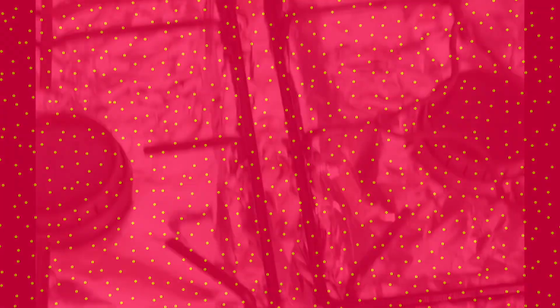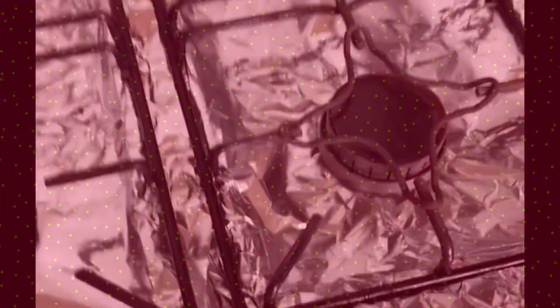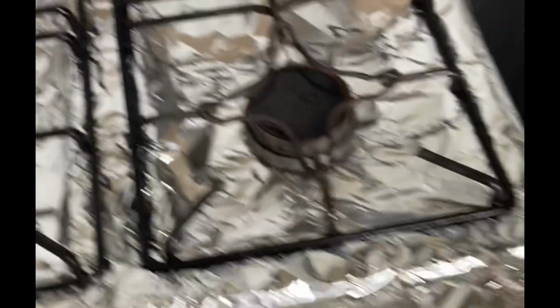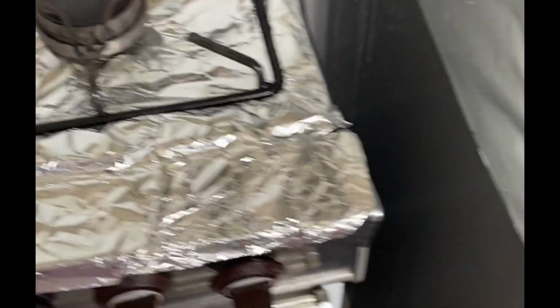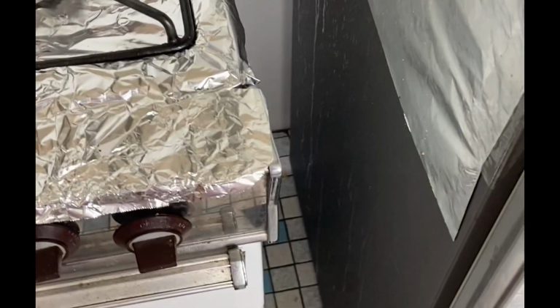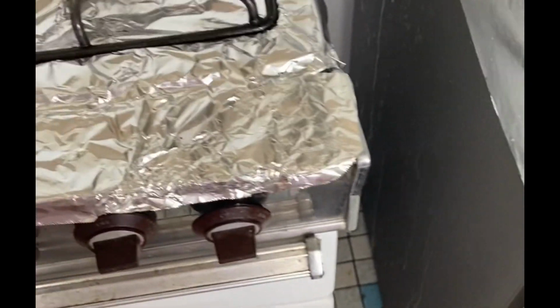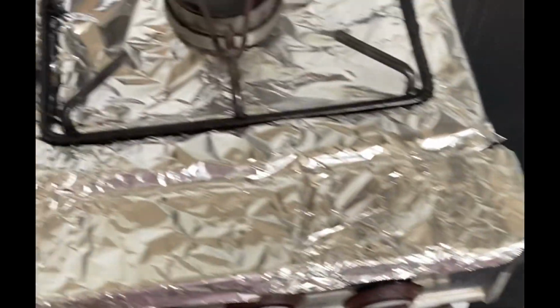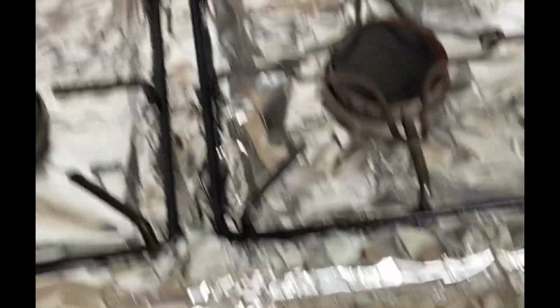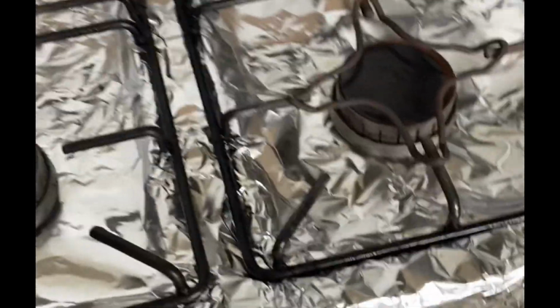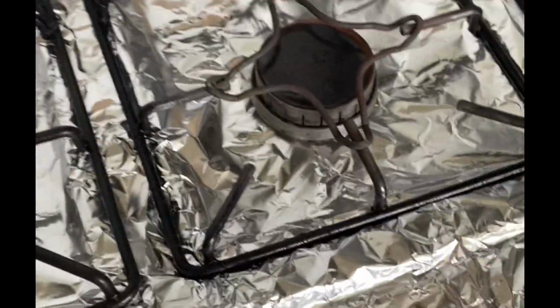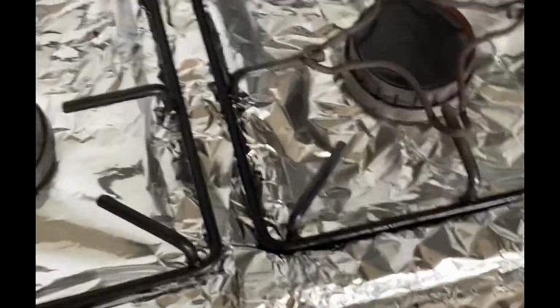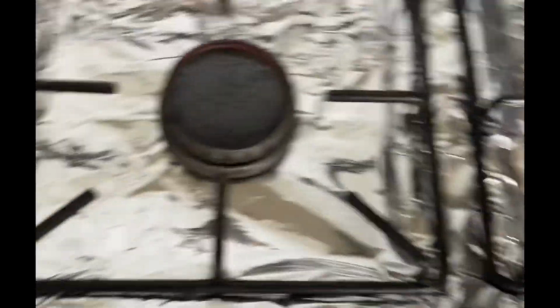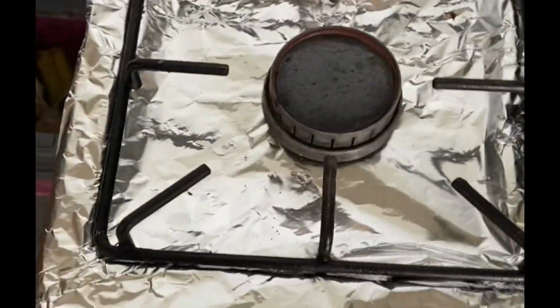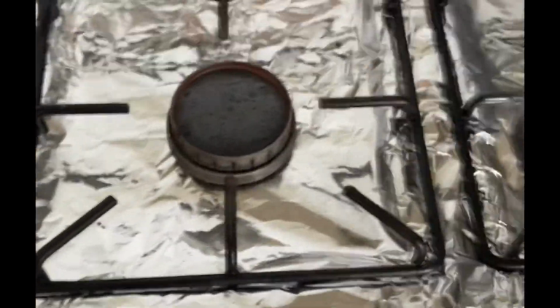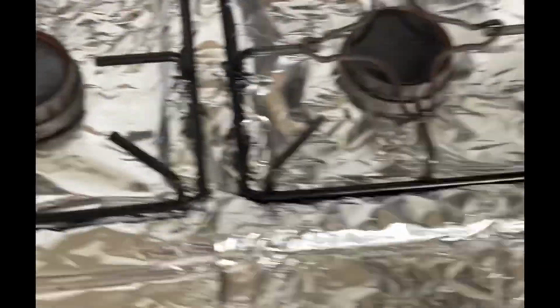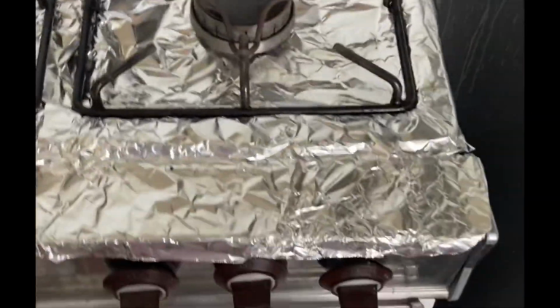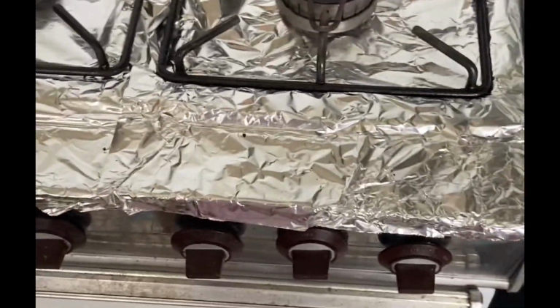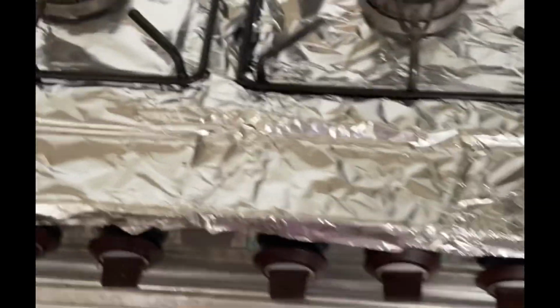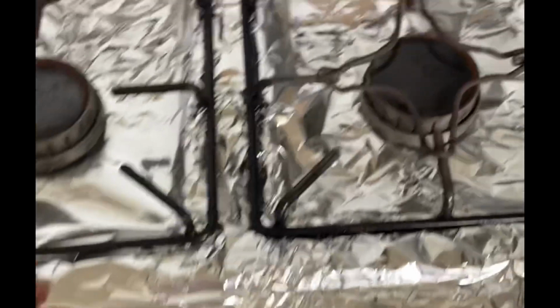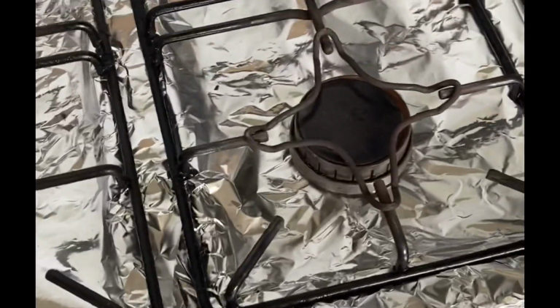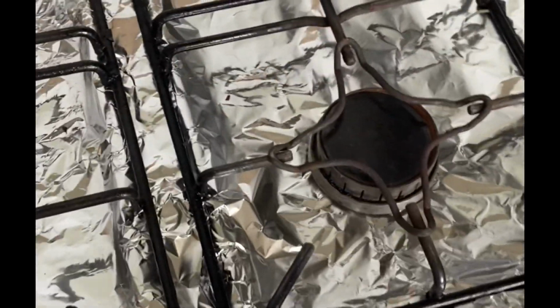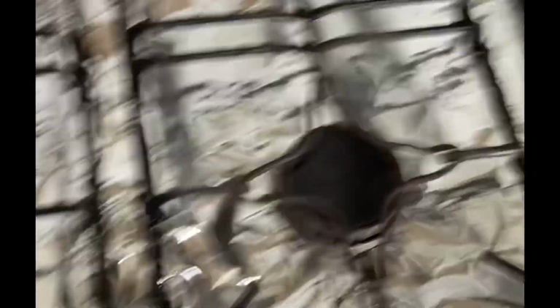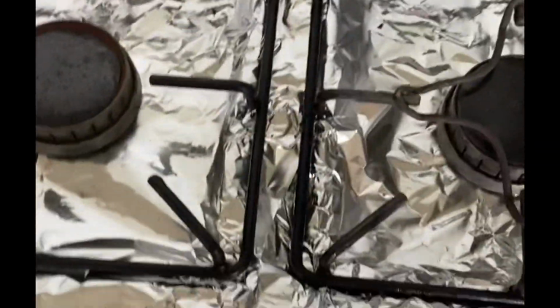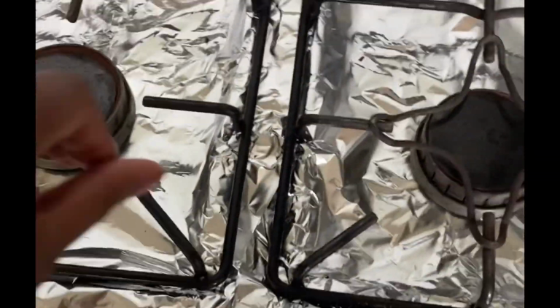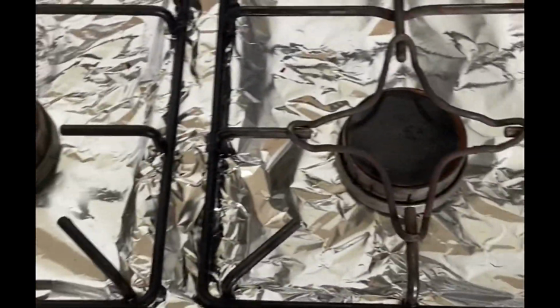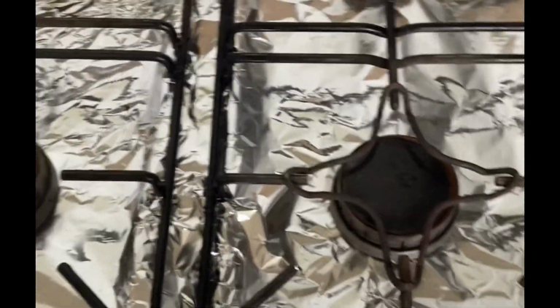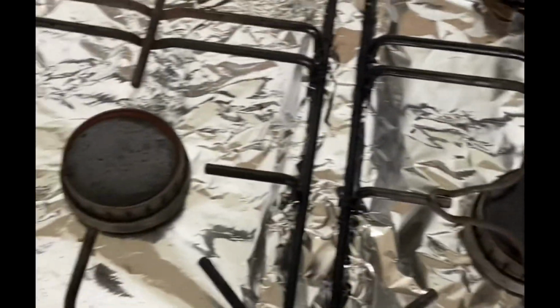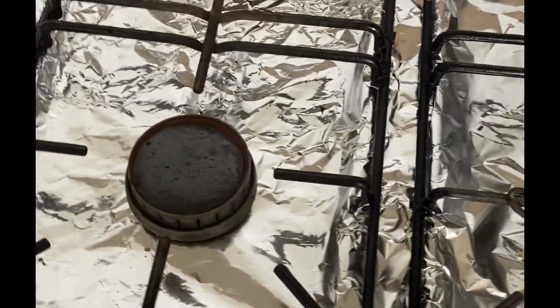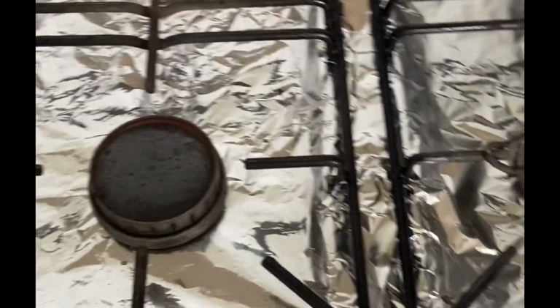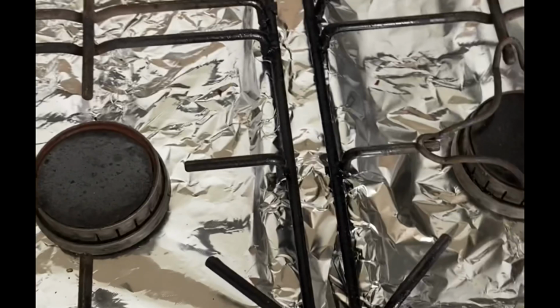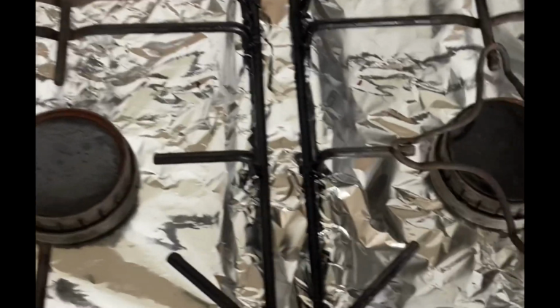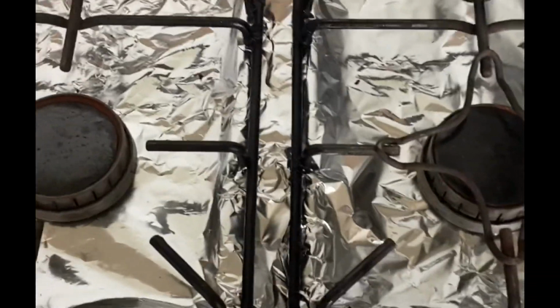Hi, it's Sahasana here. I've just got a DIY cooking tip for you all. This is just our stove at home. You know how when you cook, because of the heat, the dirt on the stove sort of gets dried up and it's very hard to remove.